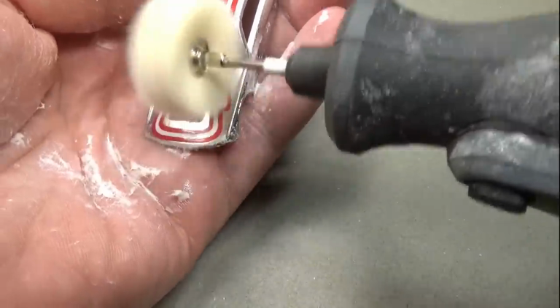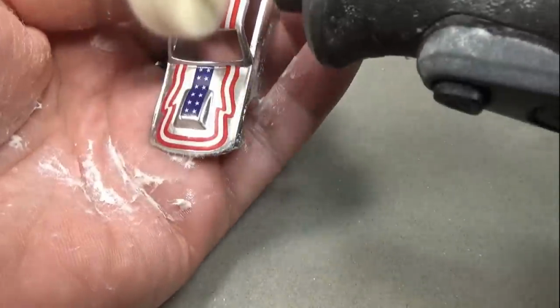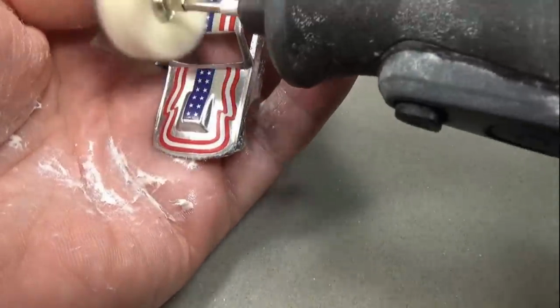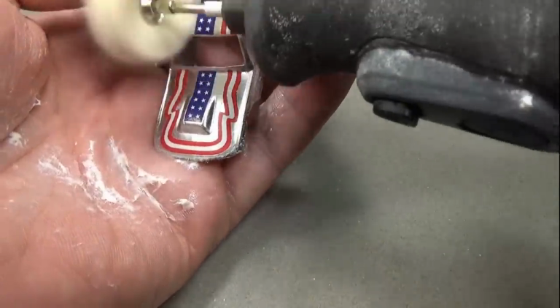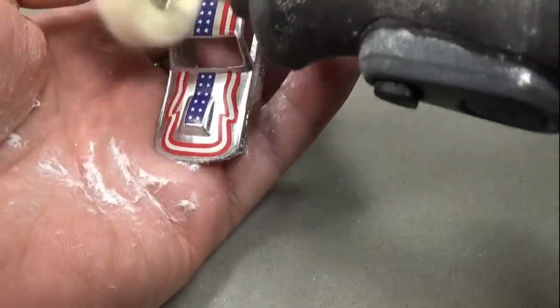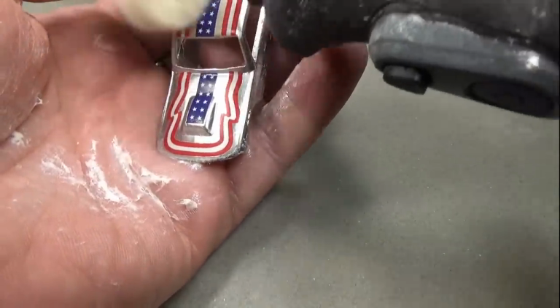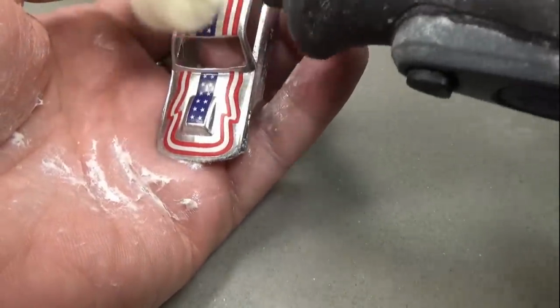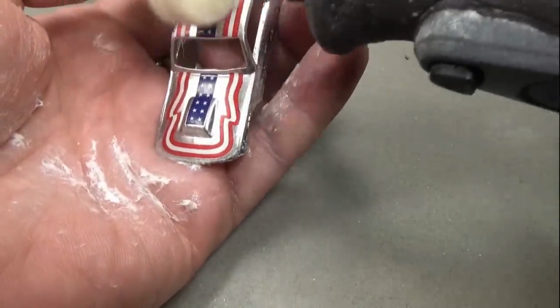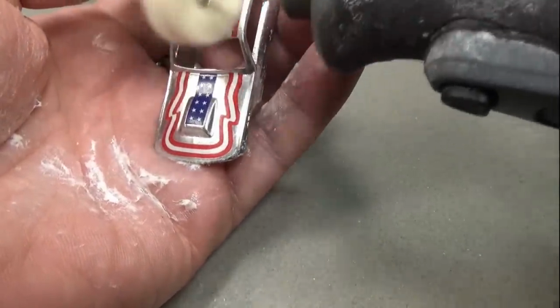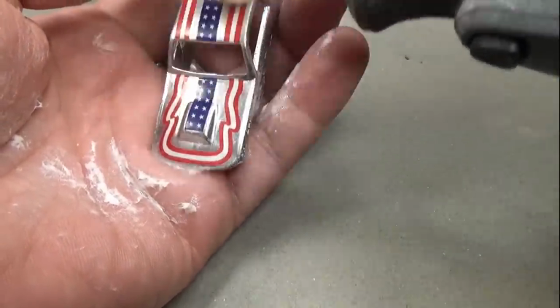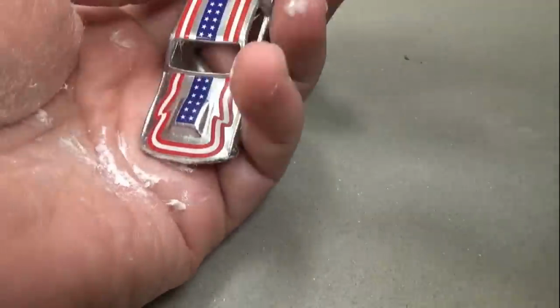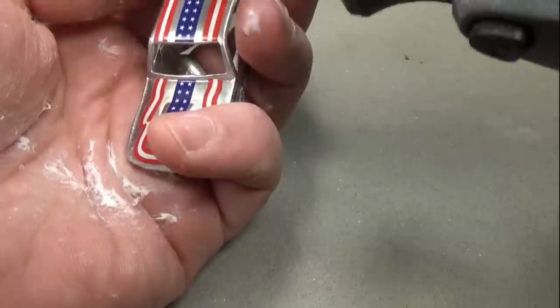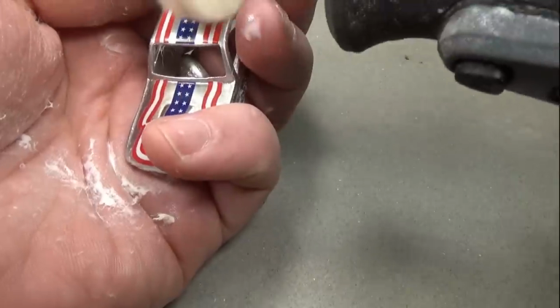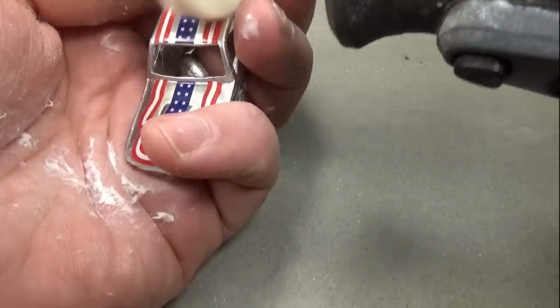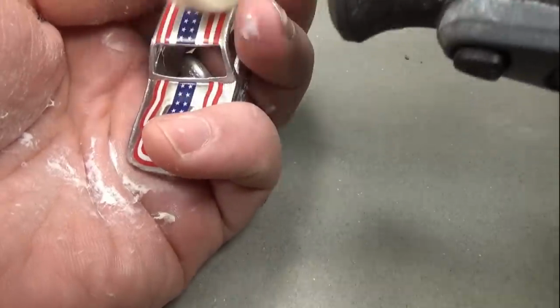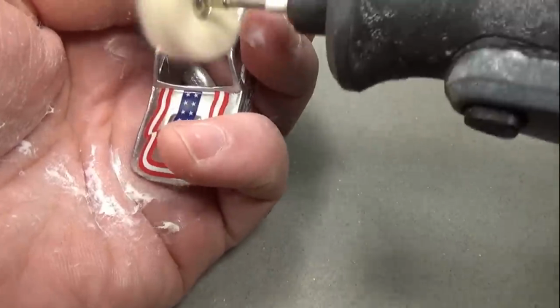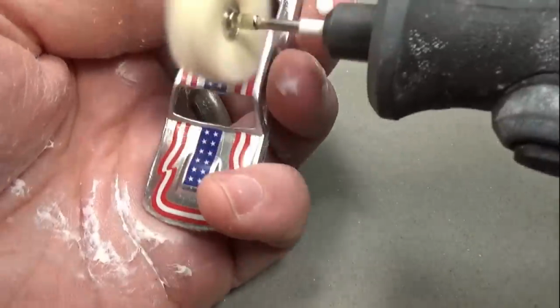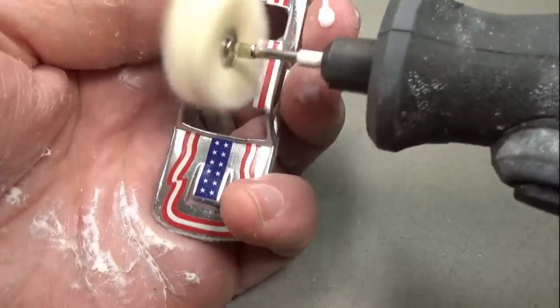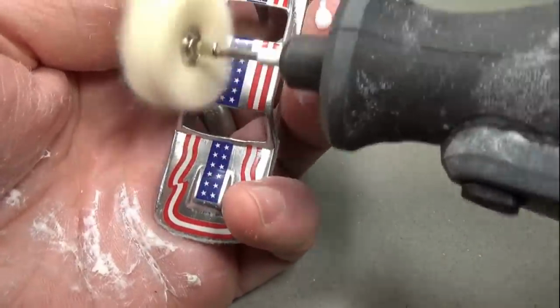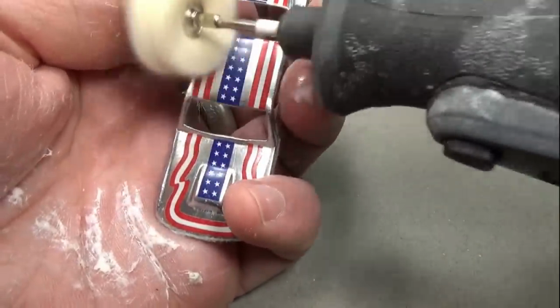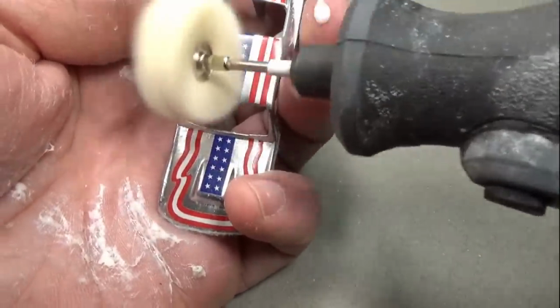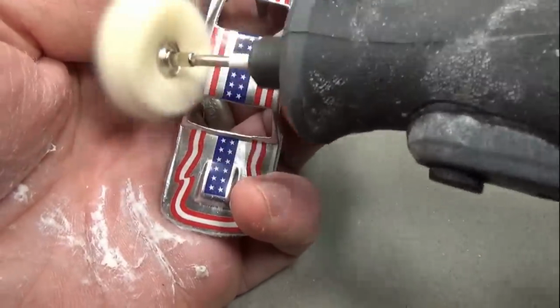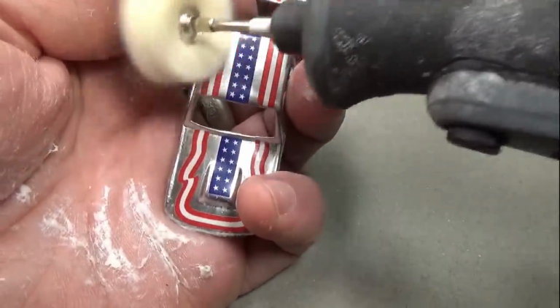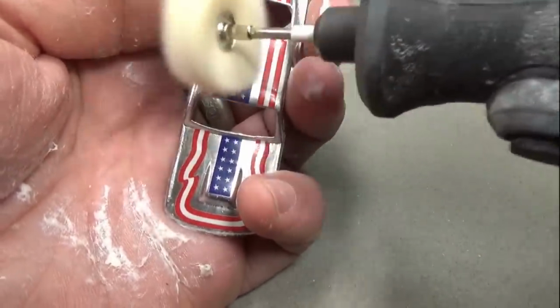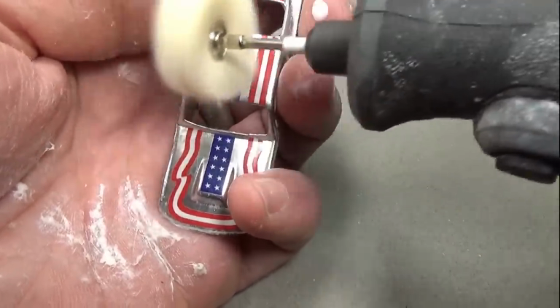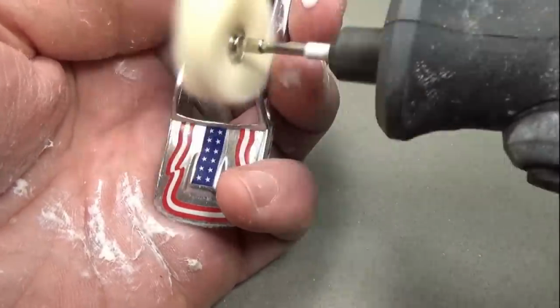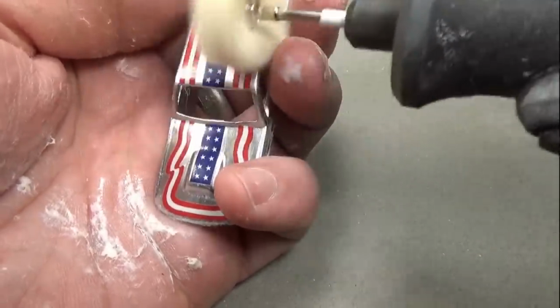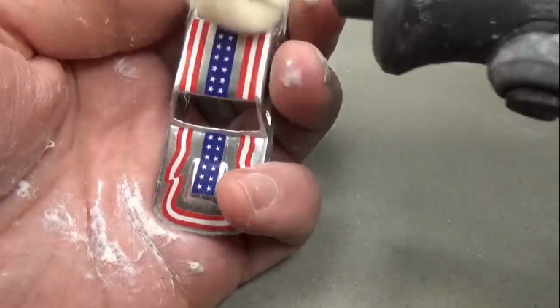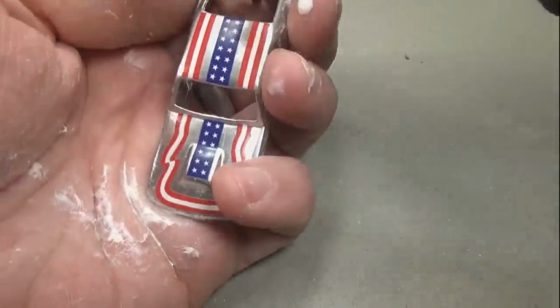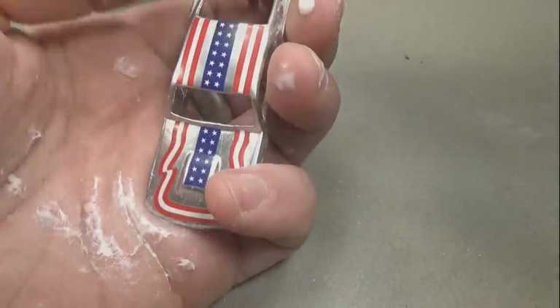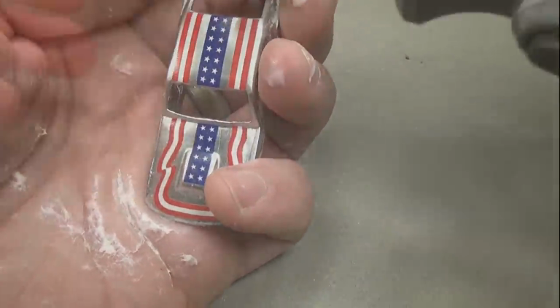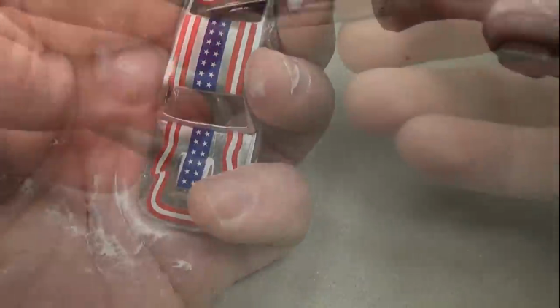After another 24 hours of cure time I can polish the clear coat to remove any dust and orange peel that might exist. This is really important as I need as glossy a surface as I can get. I also have to be careful not to eat through the clear and into the decals — luckily that didn't happen here.